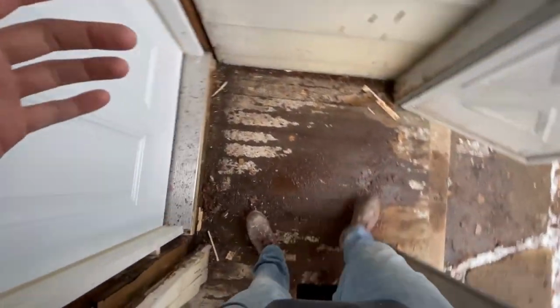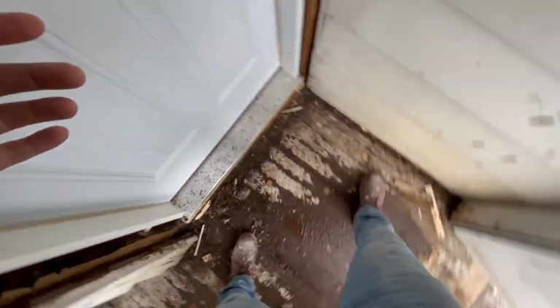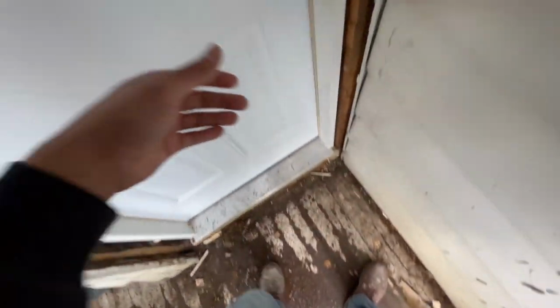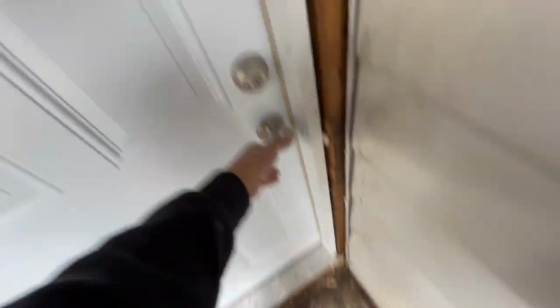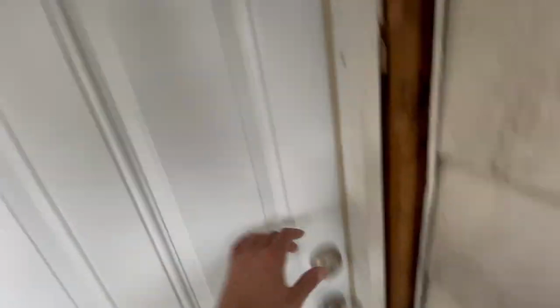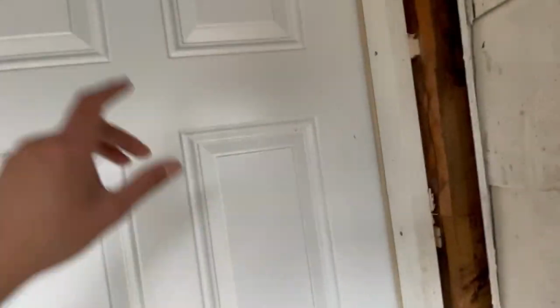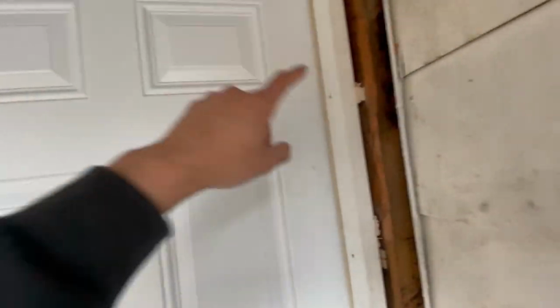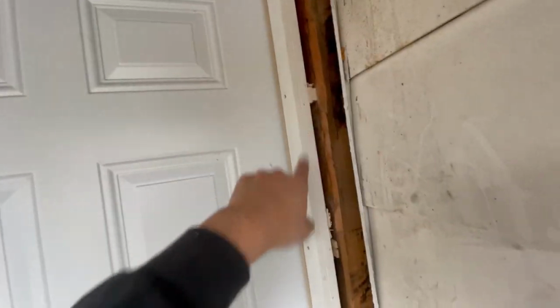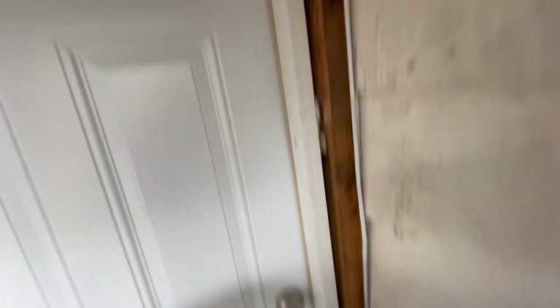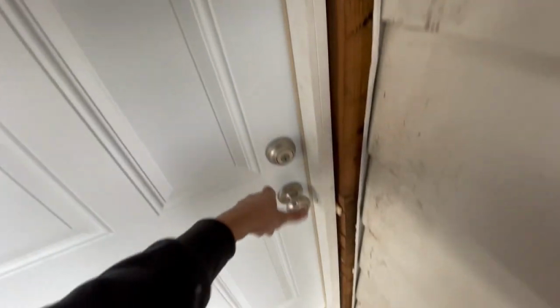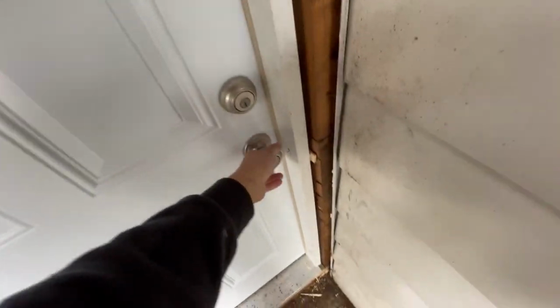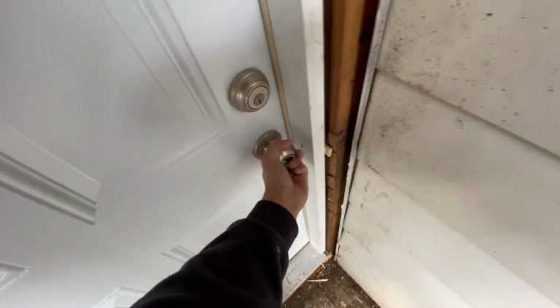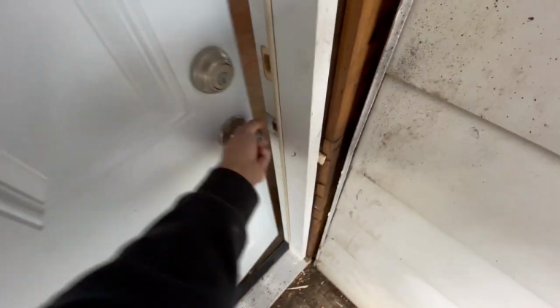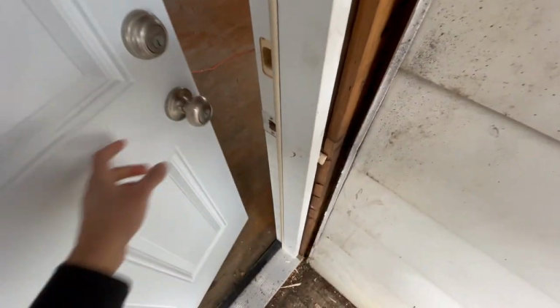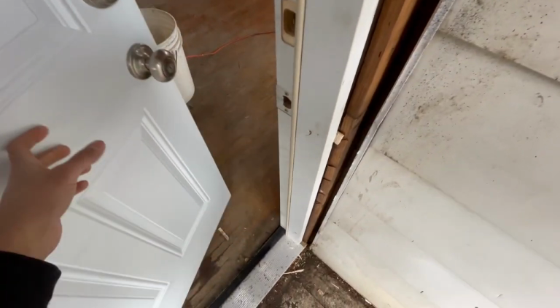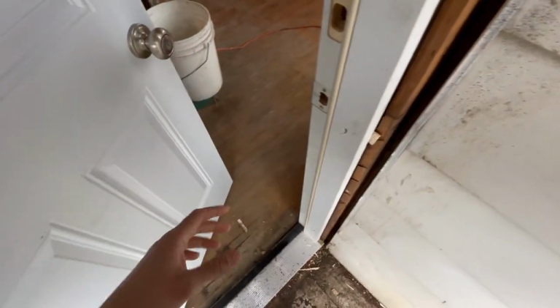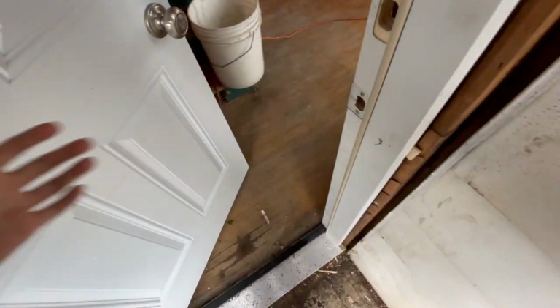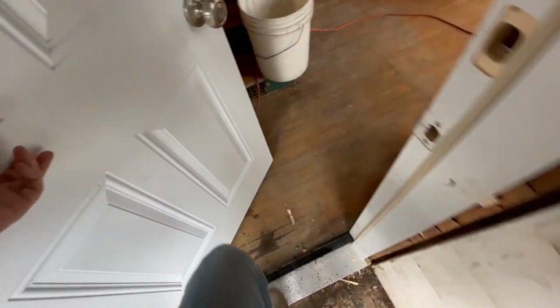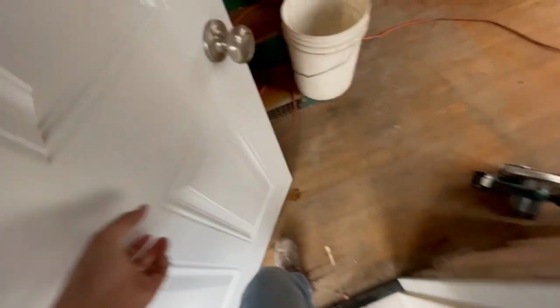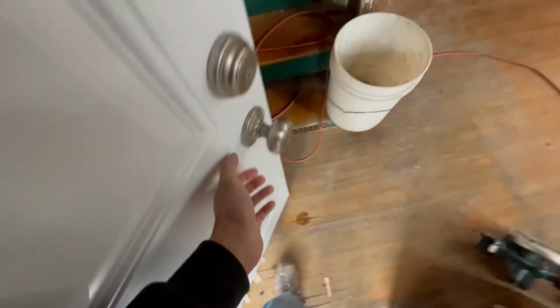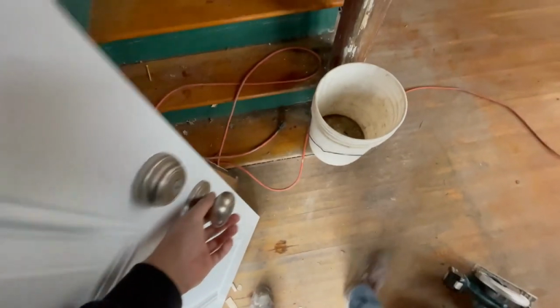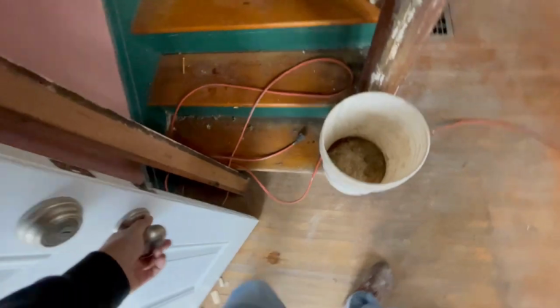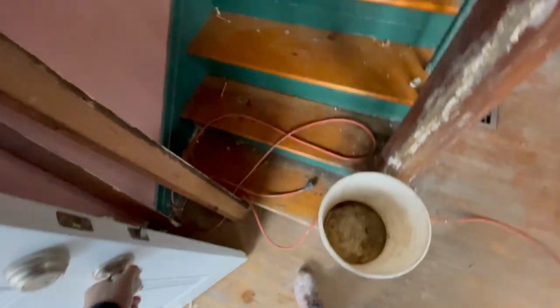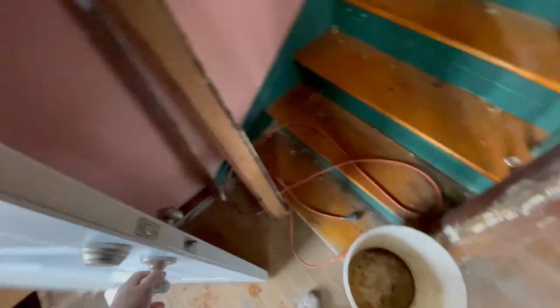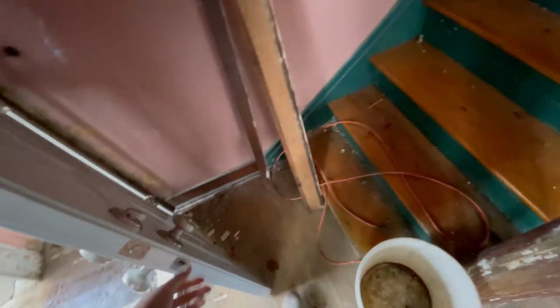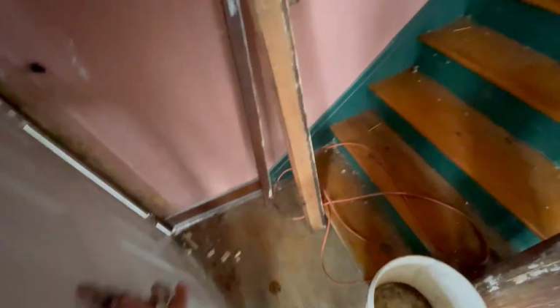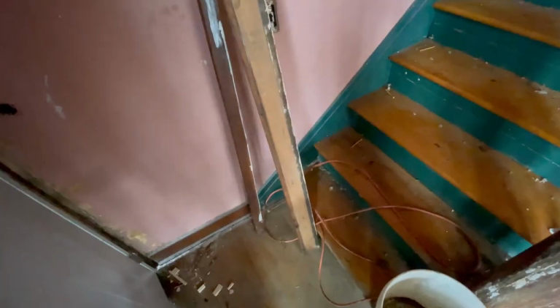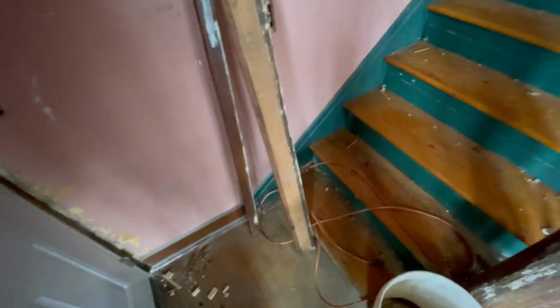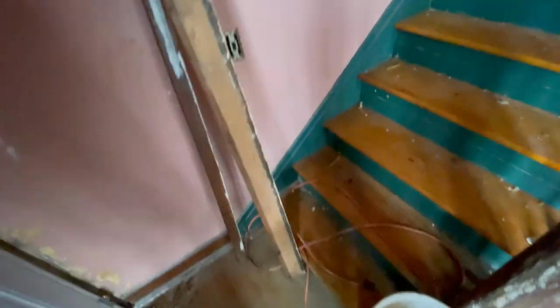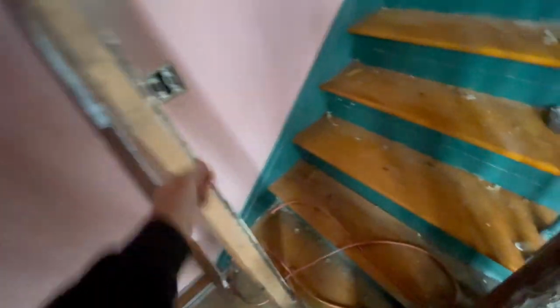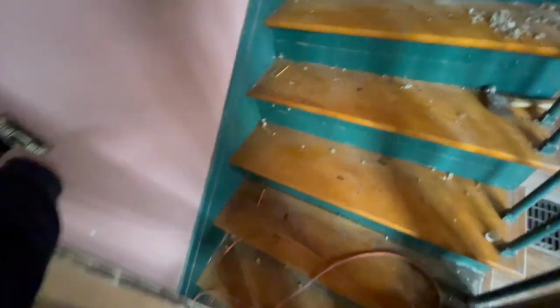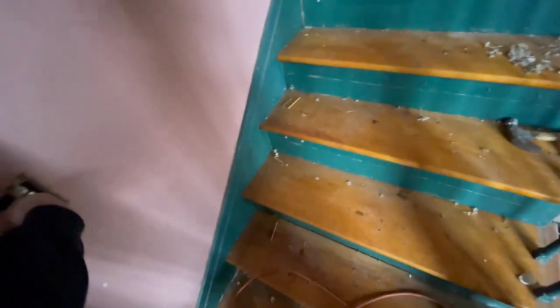We went ahead and replaced the frame on the door and put the actual frame that's supposed to be there. Now the door - you don't have to close it shut with your shoulder - so that's nice. Here we are inside, let me turn this light on.